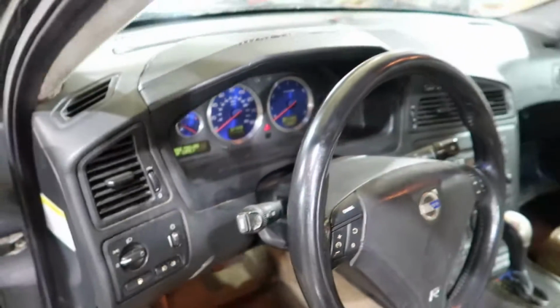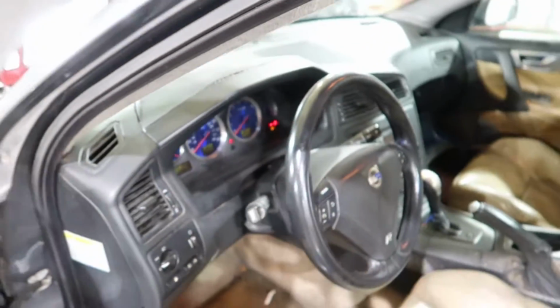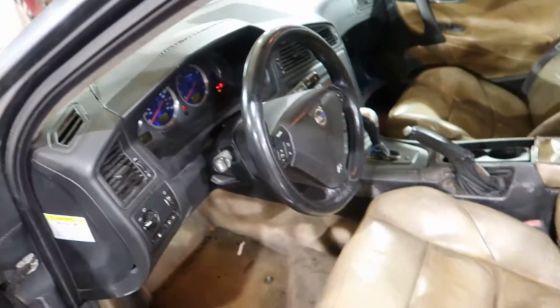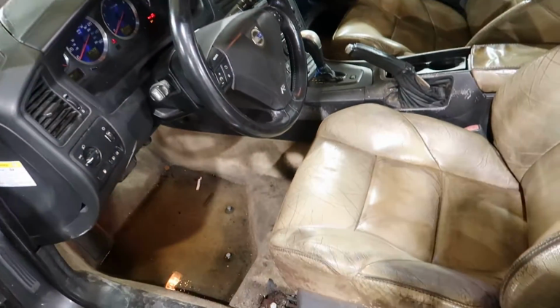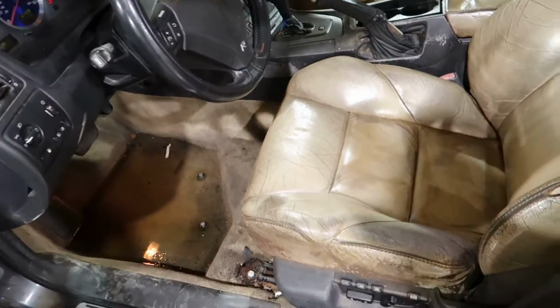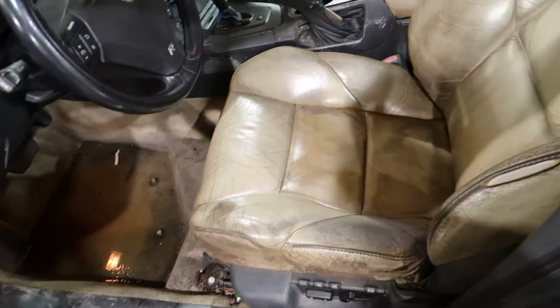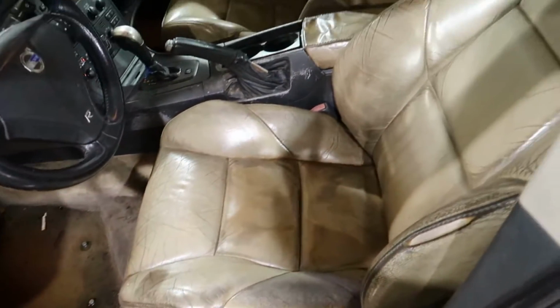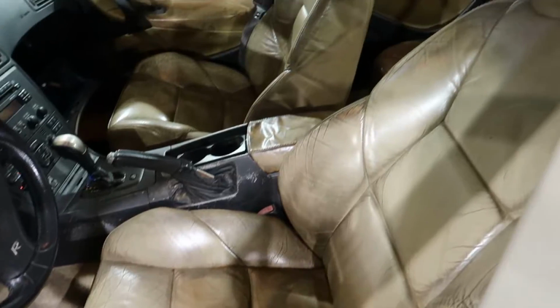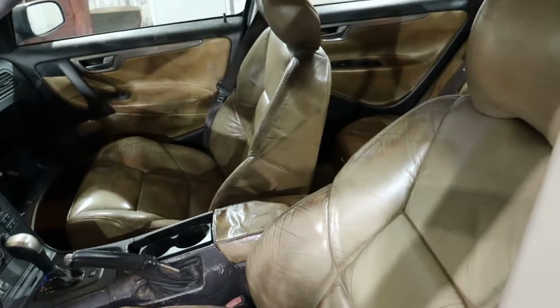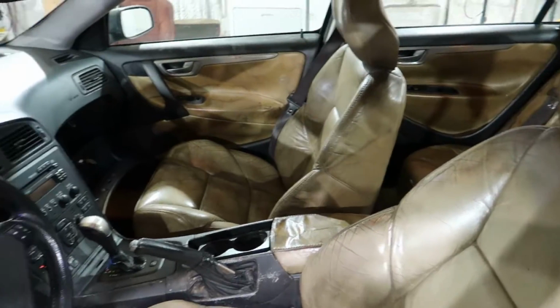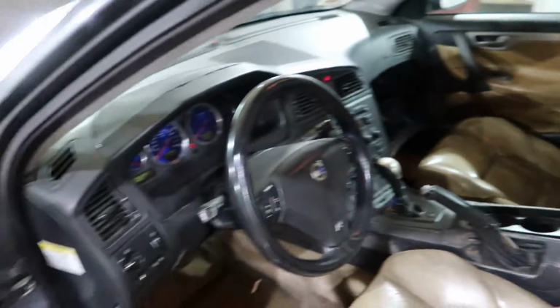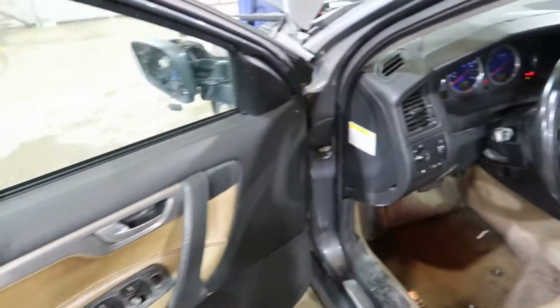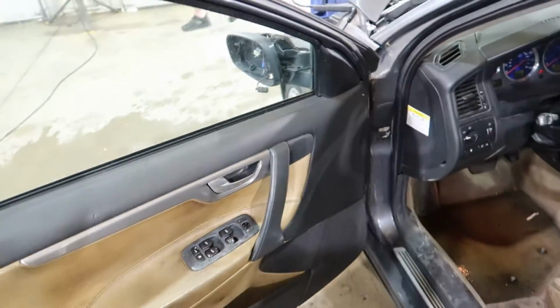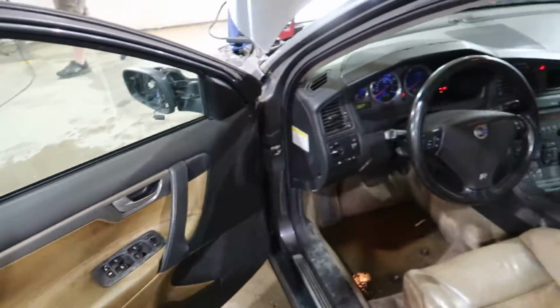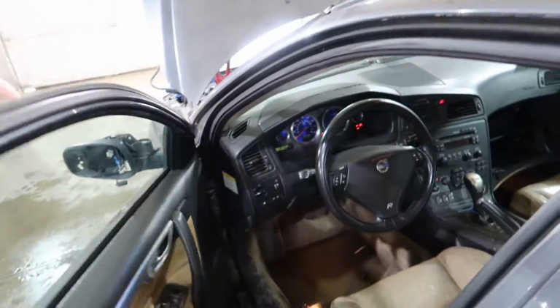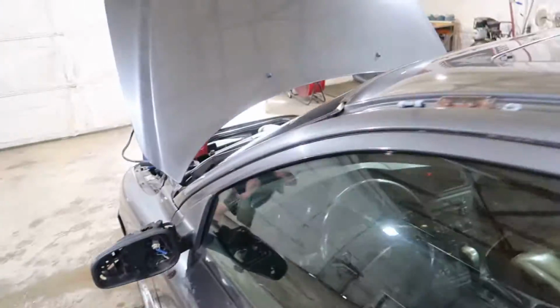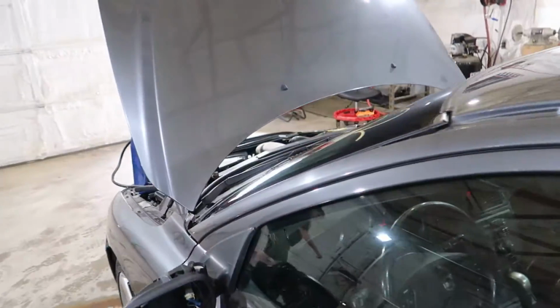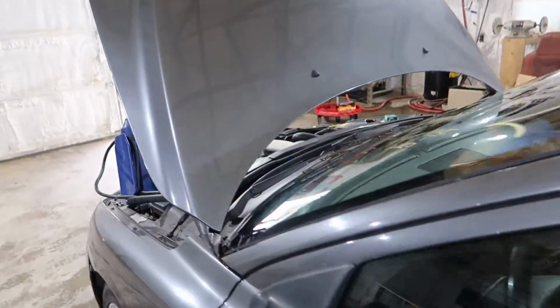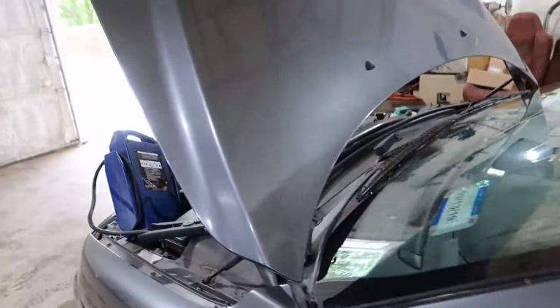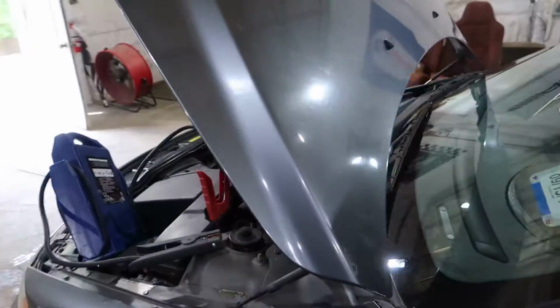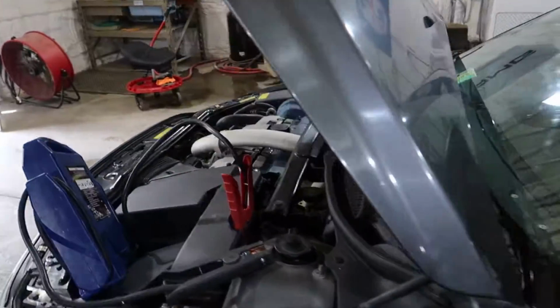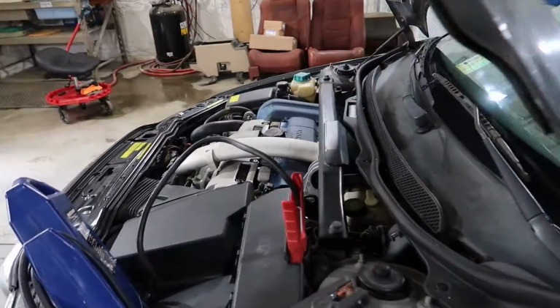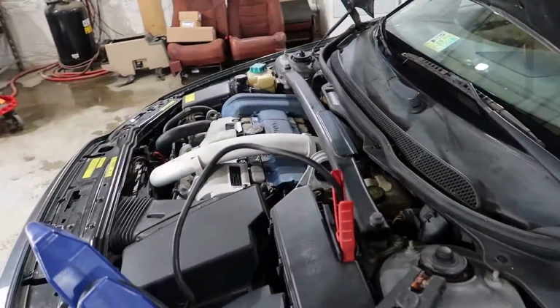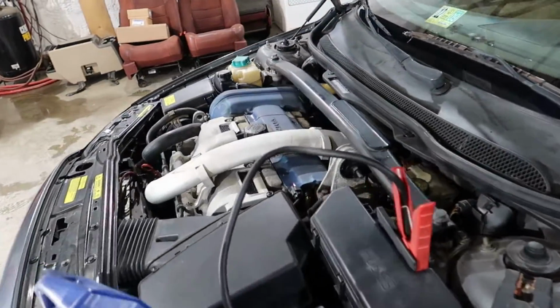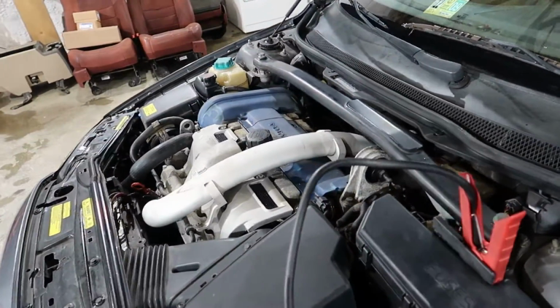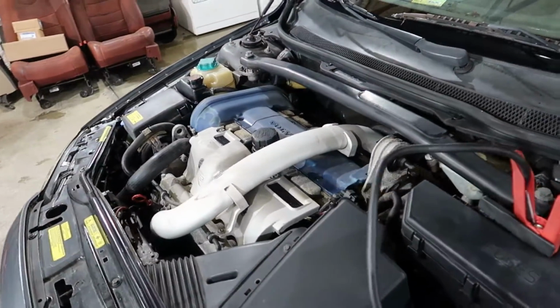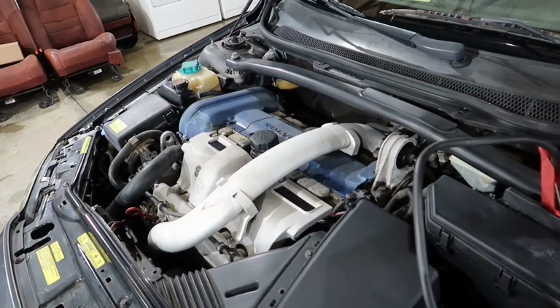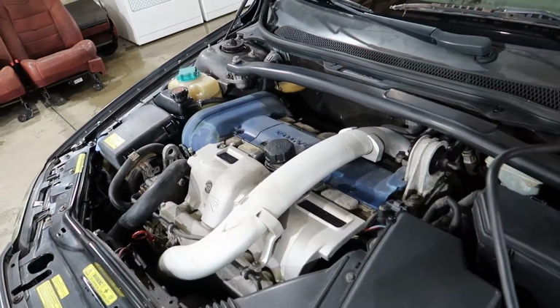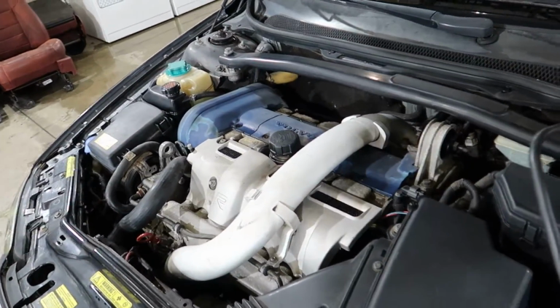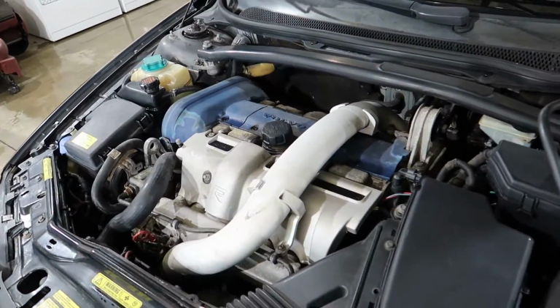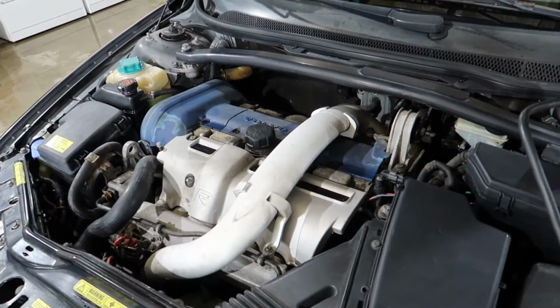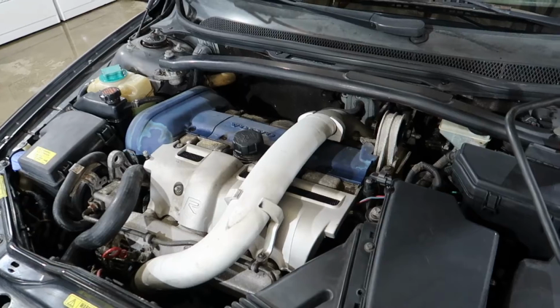Honestly, this is actually a flood car, so that's why it looks disgusting inside. But at any rate, everything runs well. There was actually no water in the oil at all — we checked everything out. It looked like it was flooded sitting still, but runs great.